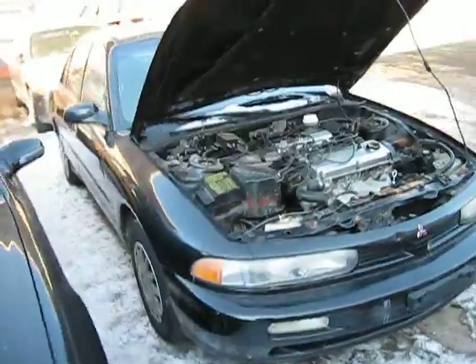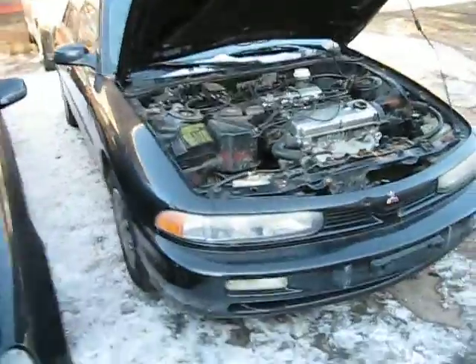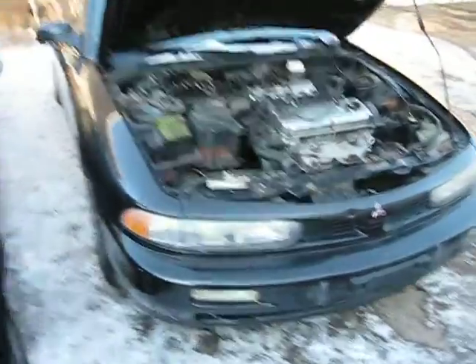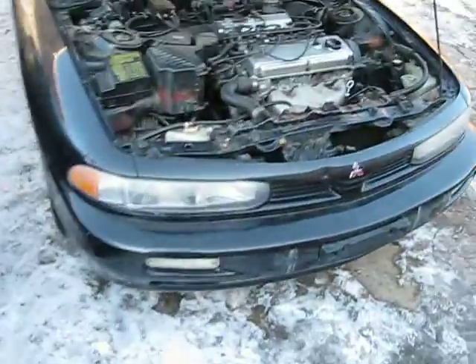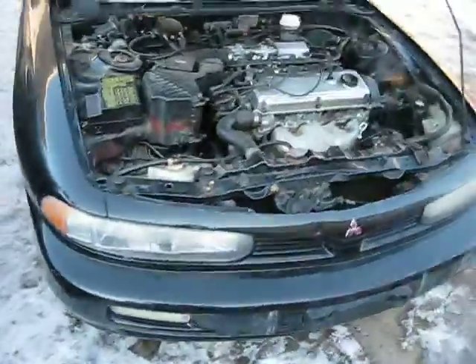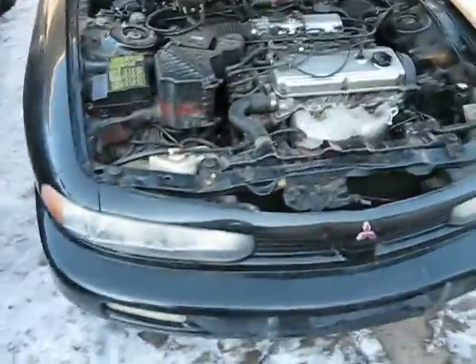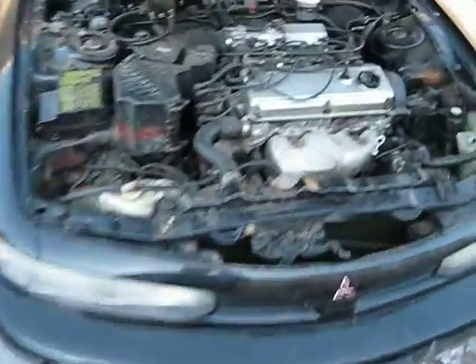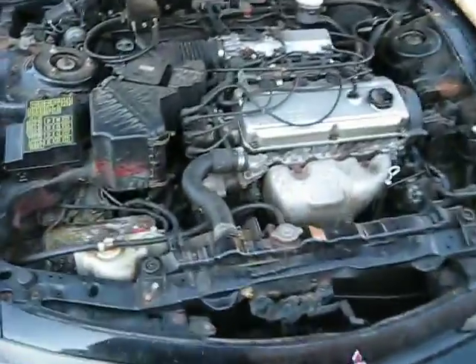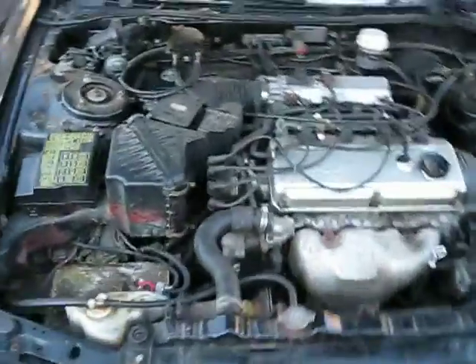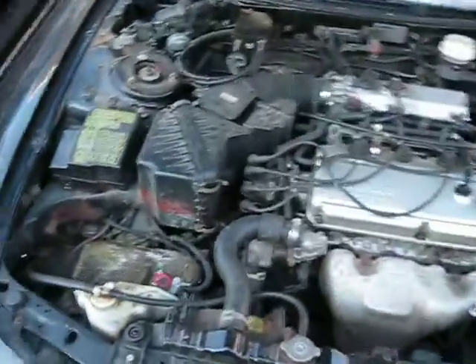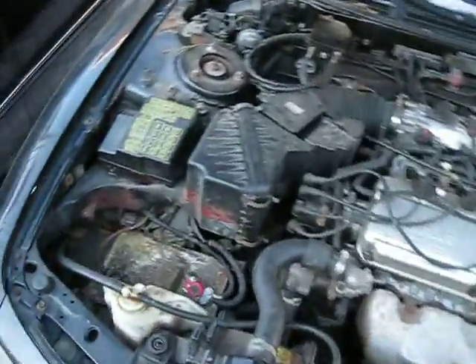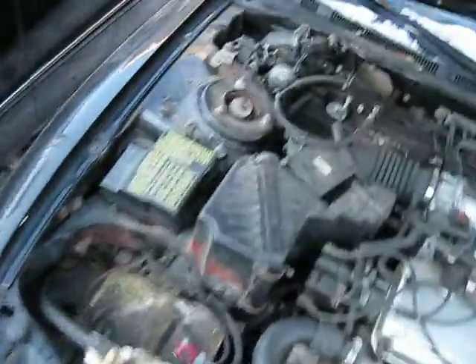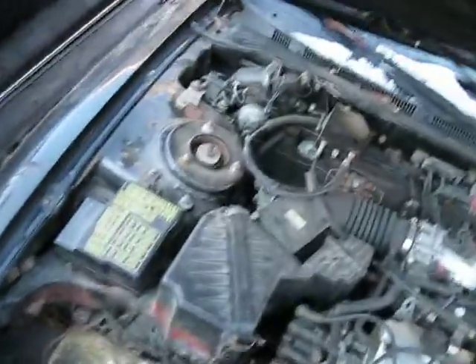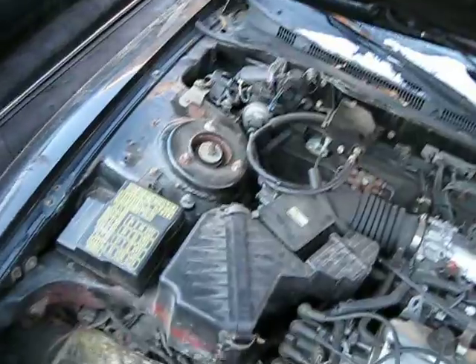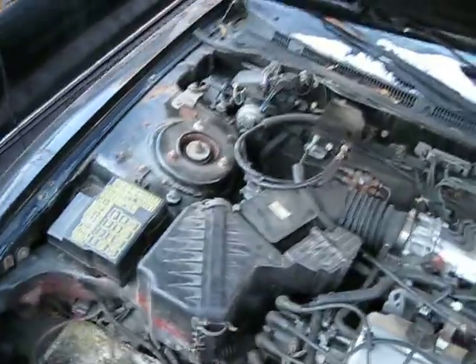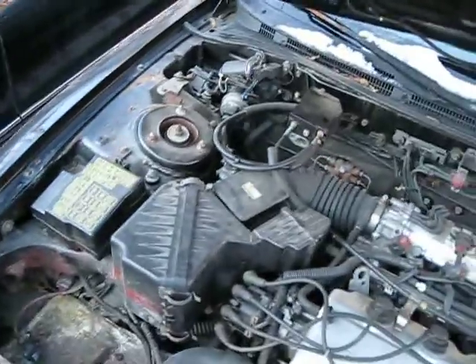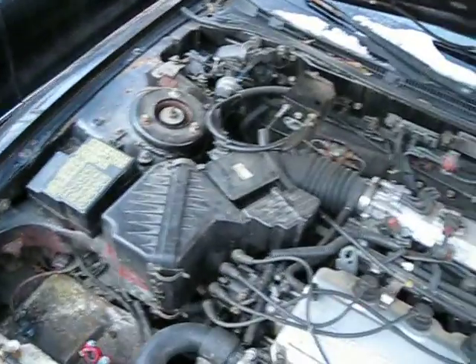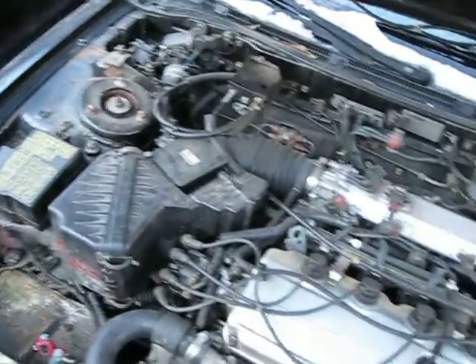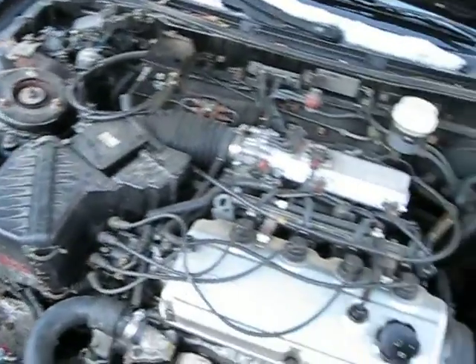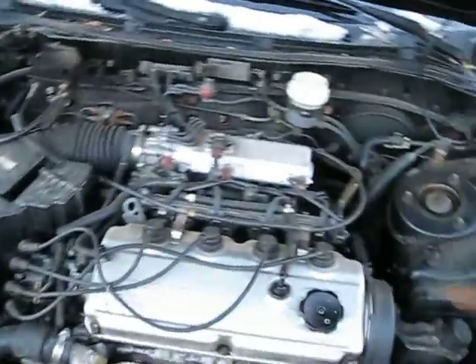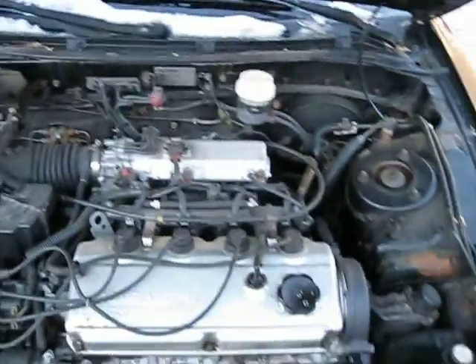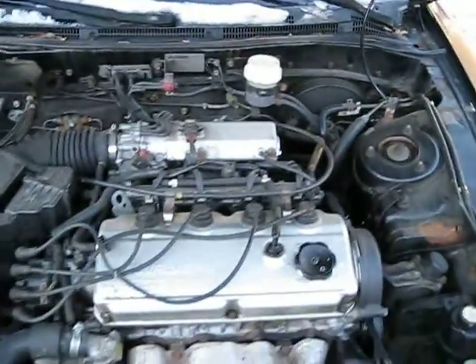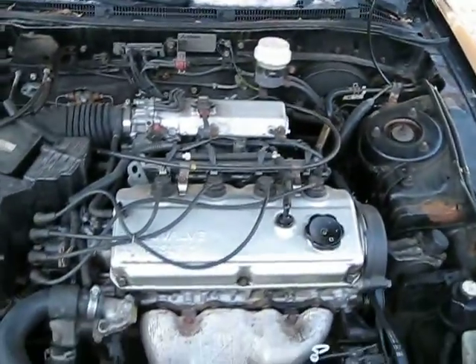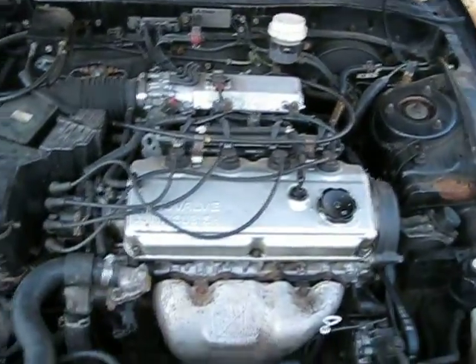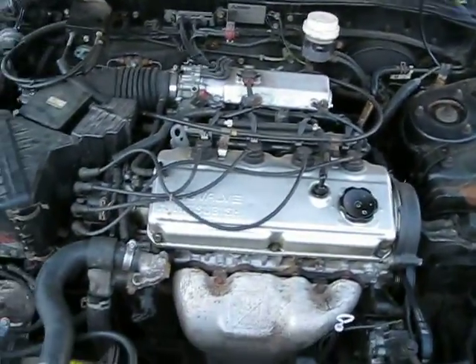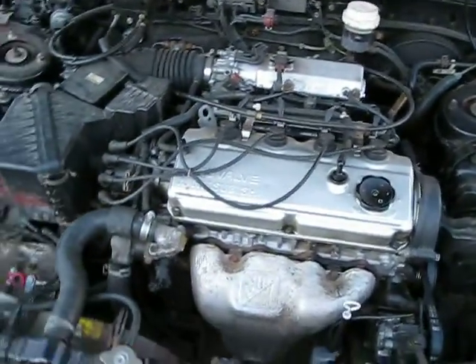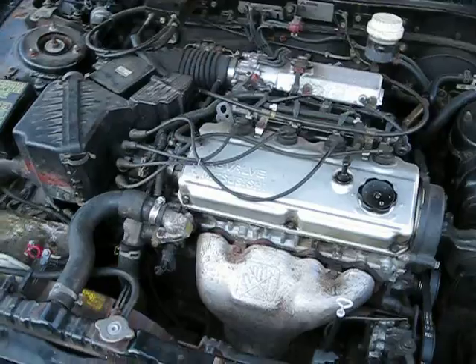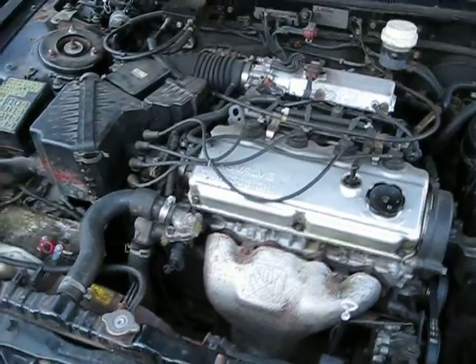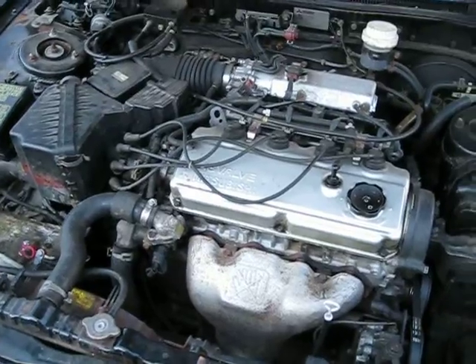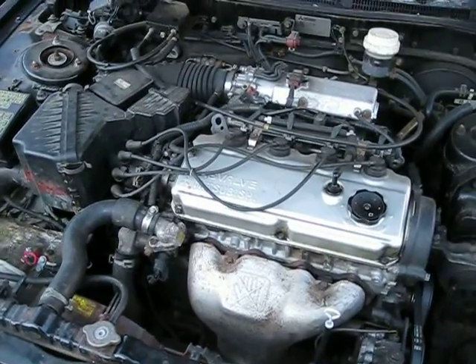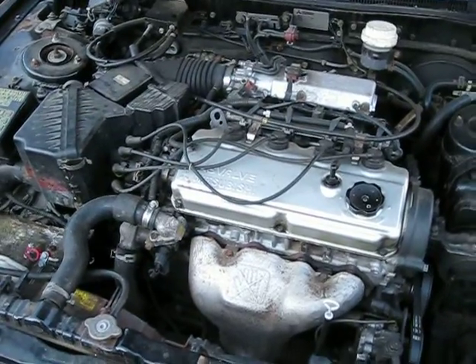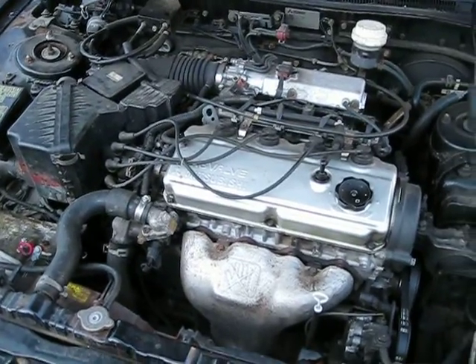Hello, and welcome to Tom's Foreign Auto Parts video portion of our inventory. Here we have a 1996 Mitsubishi Galant. This is an S model. It has a 2.4 liter federal emissions engine.